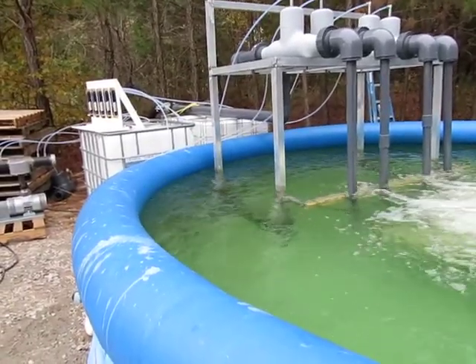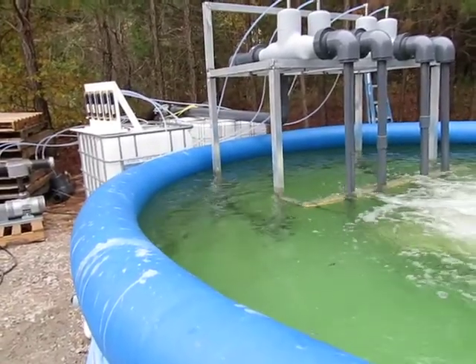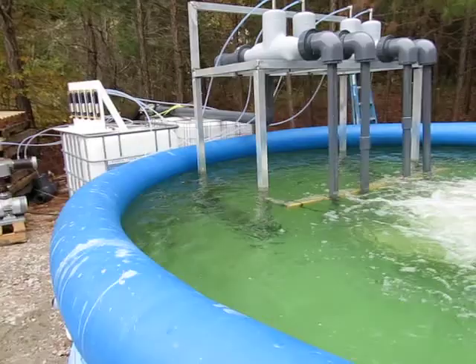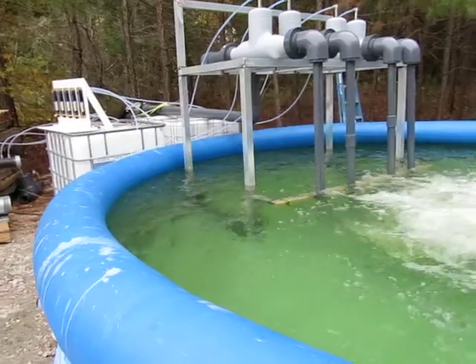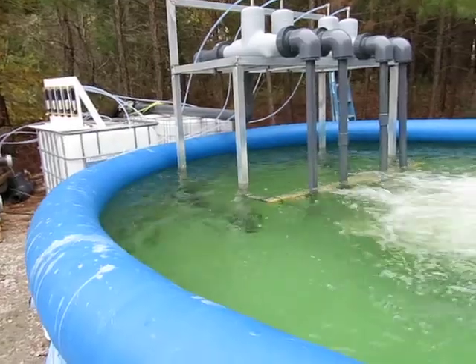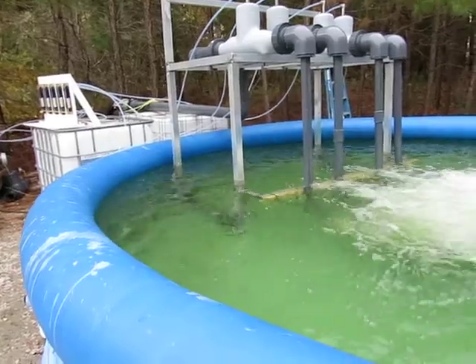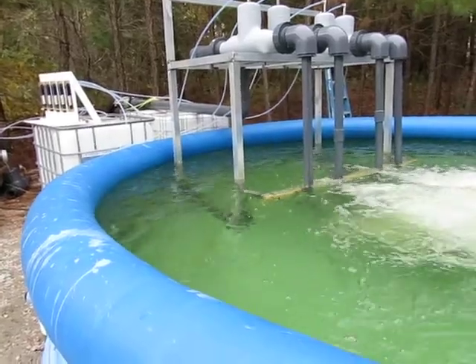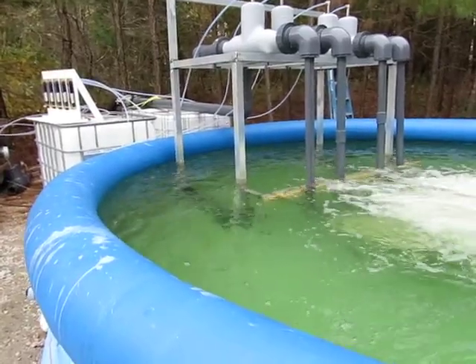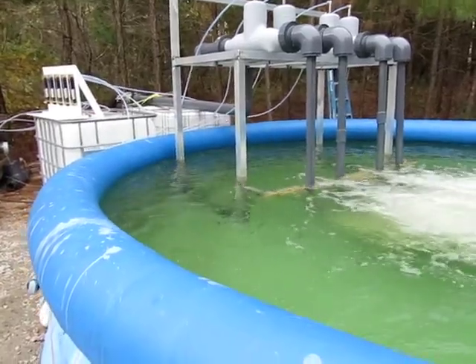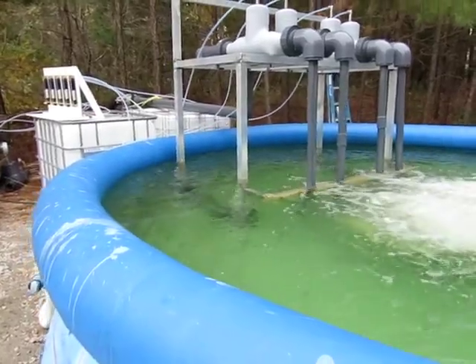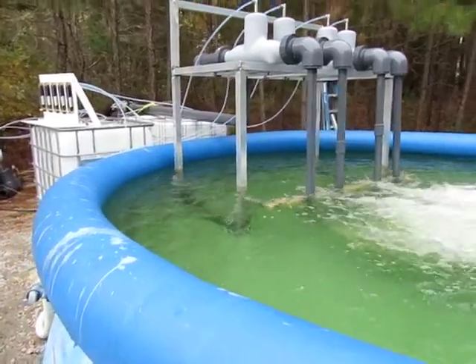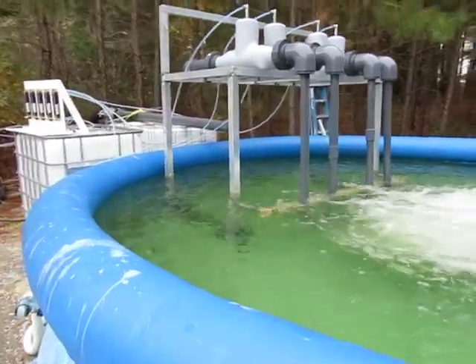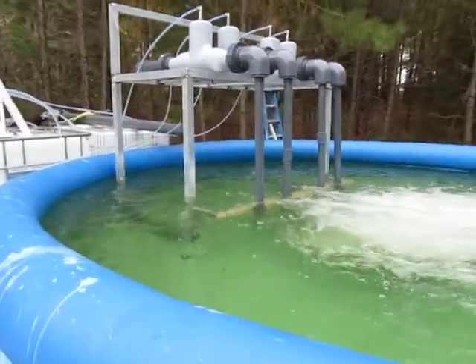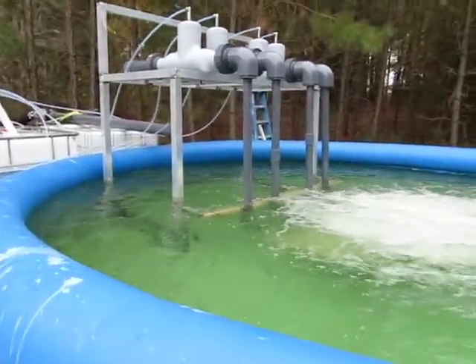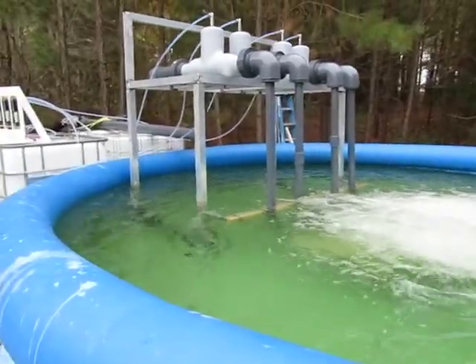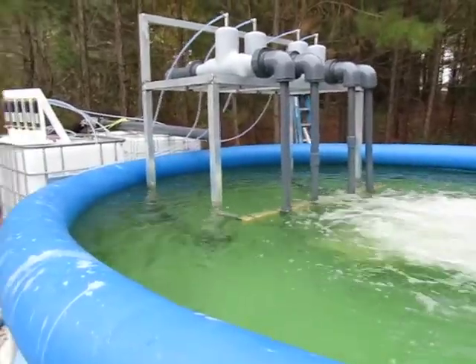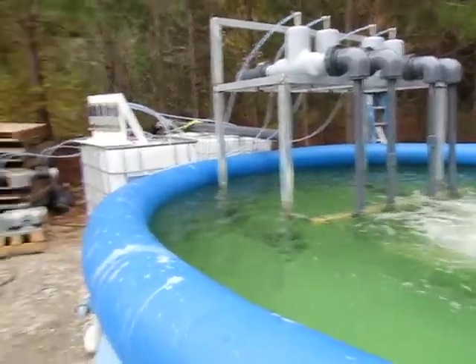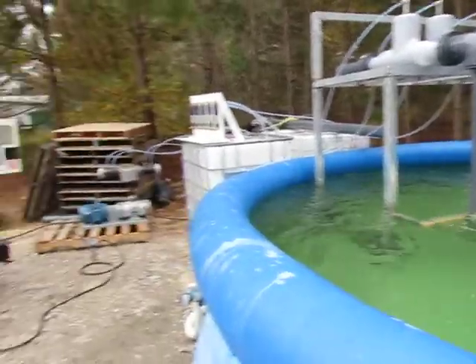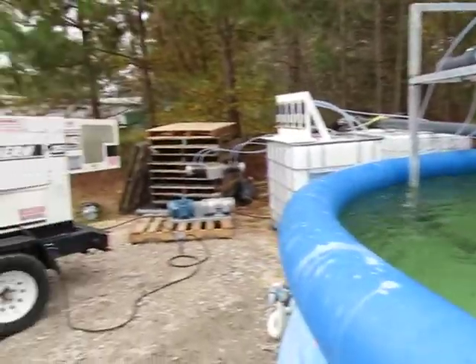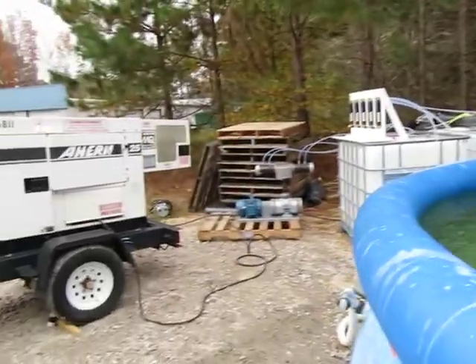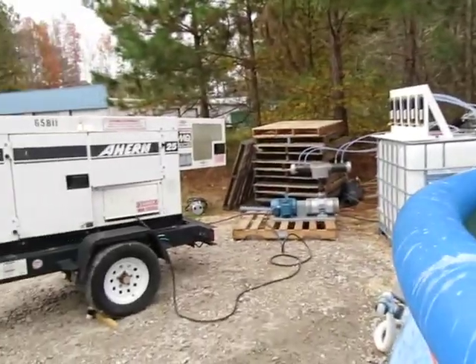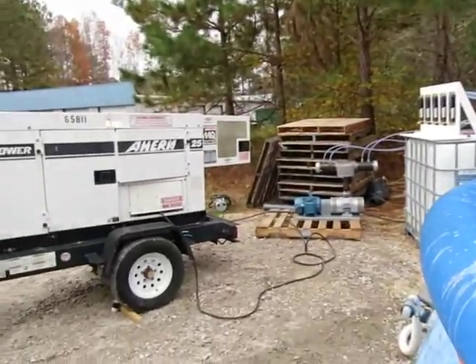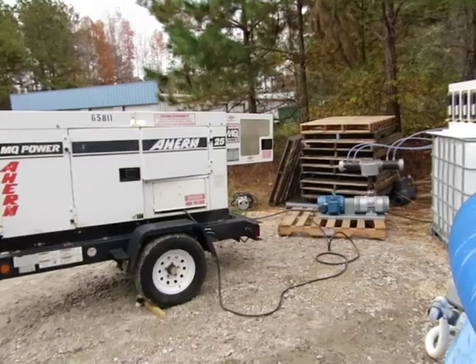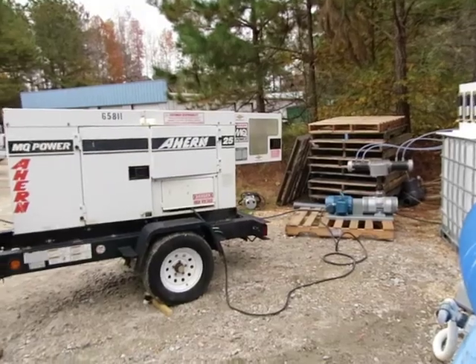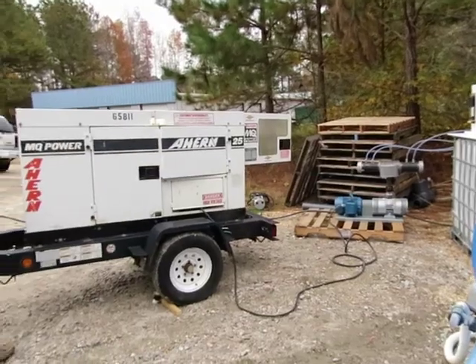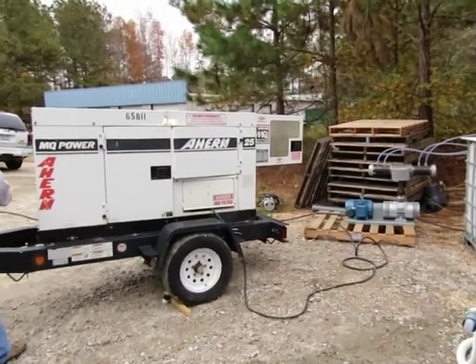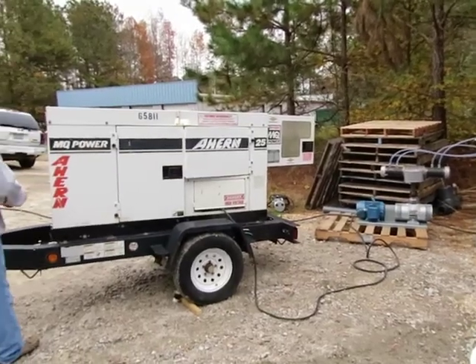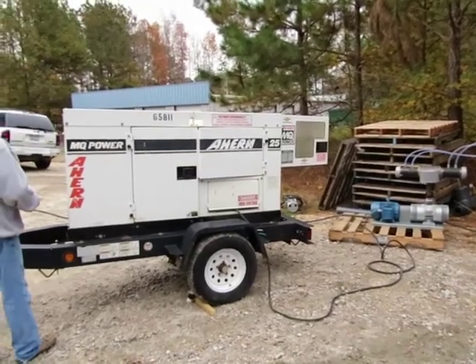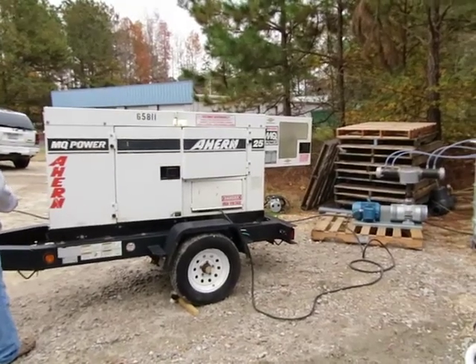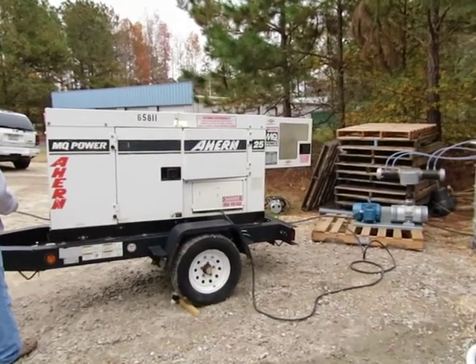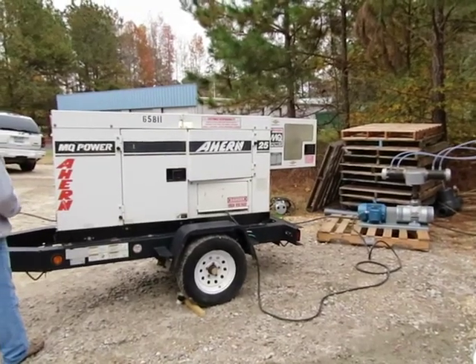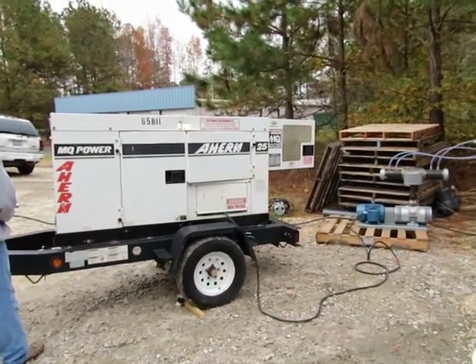For our testing, we use the 4500 gallon pool, and for power, we're using a portable generator.